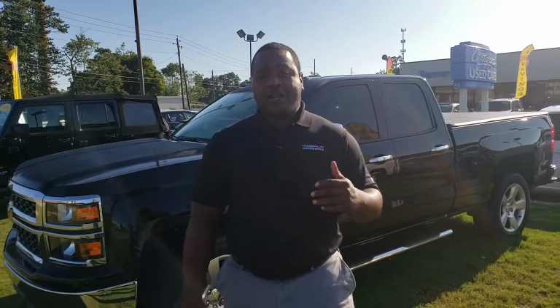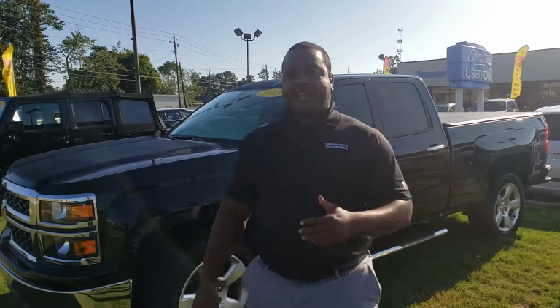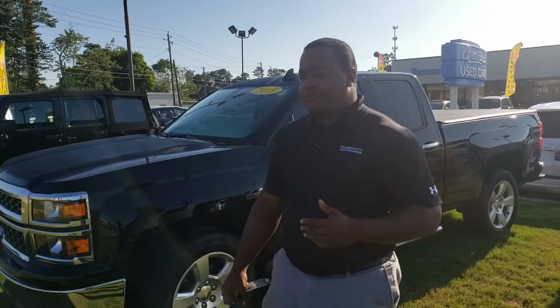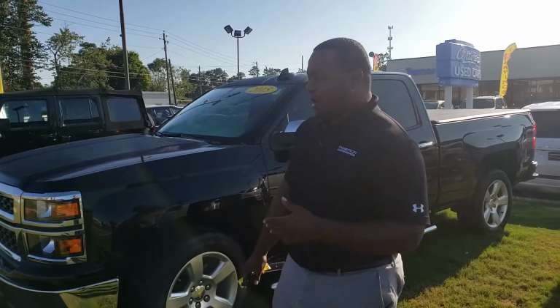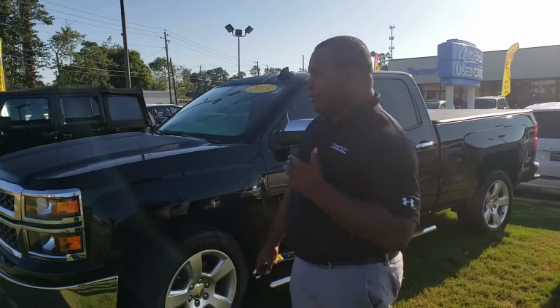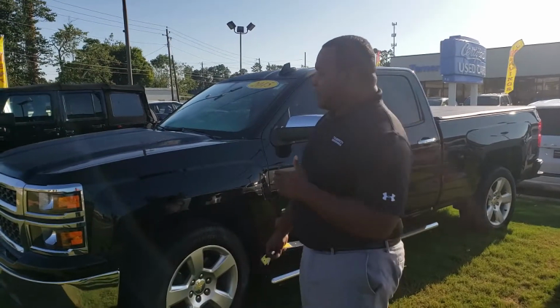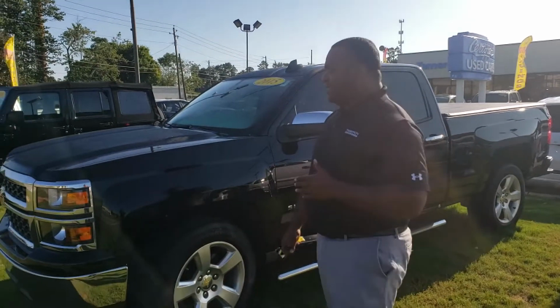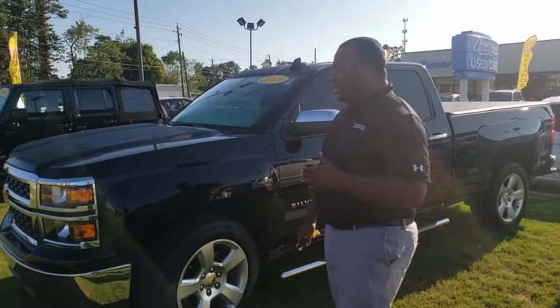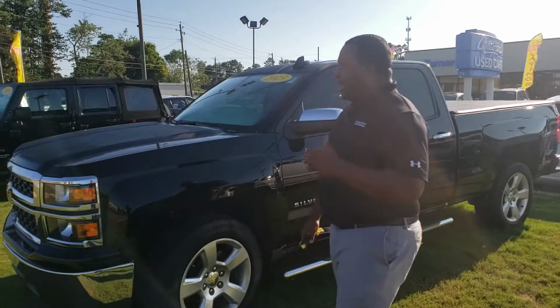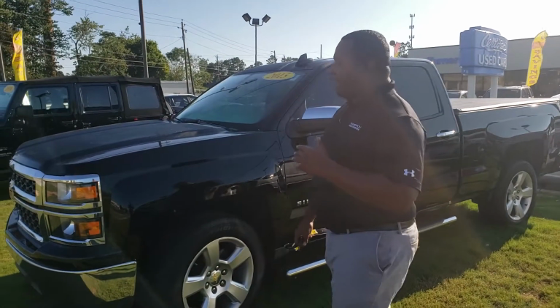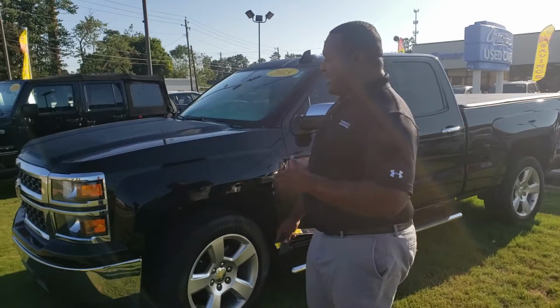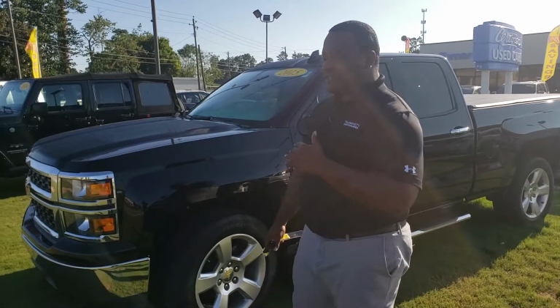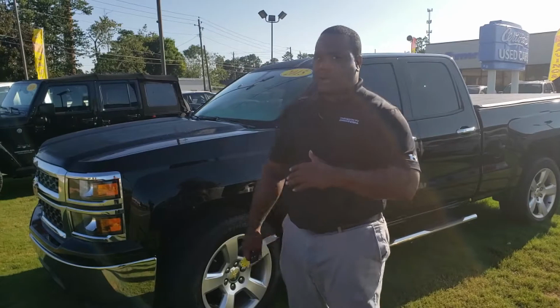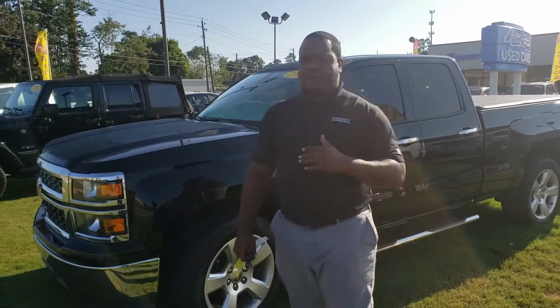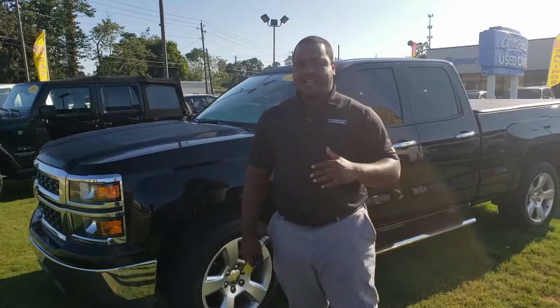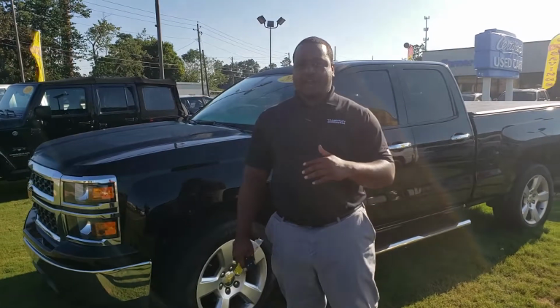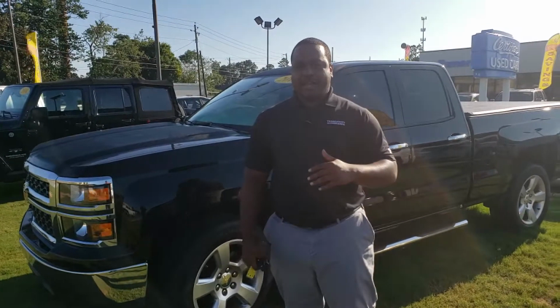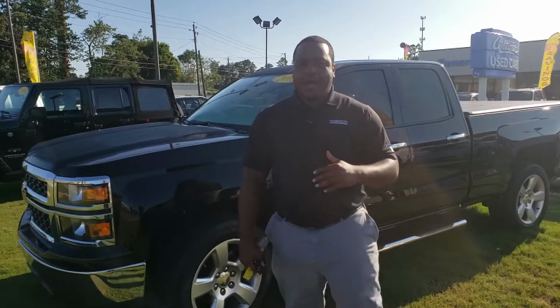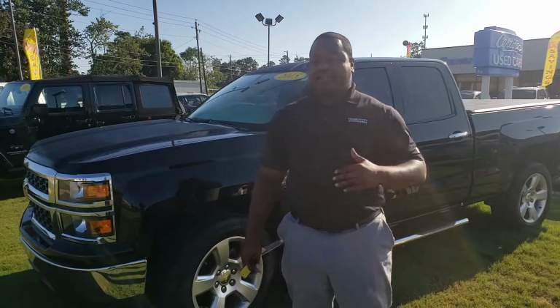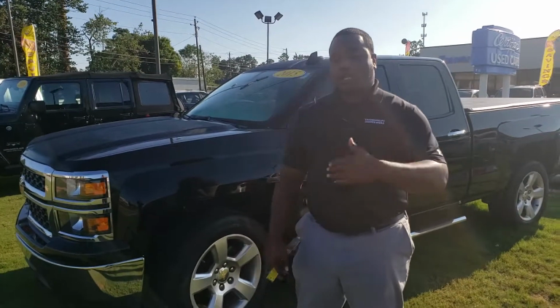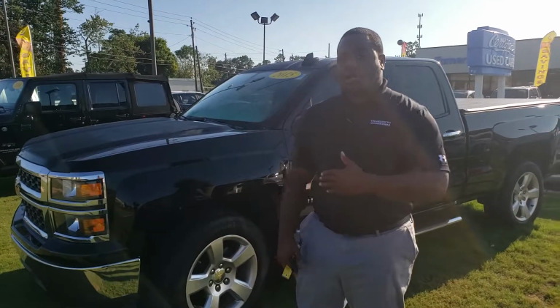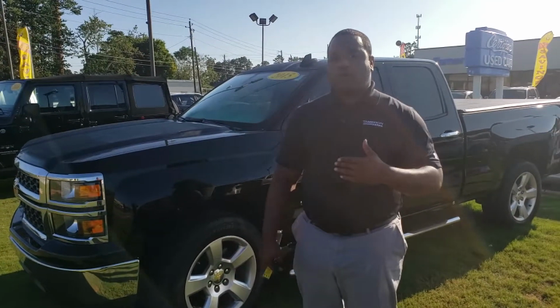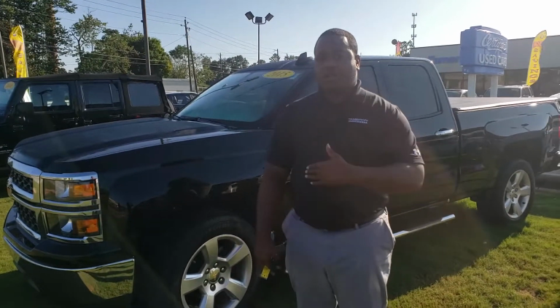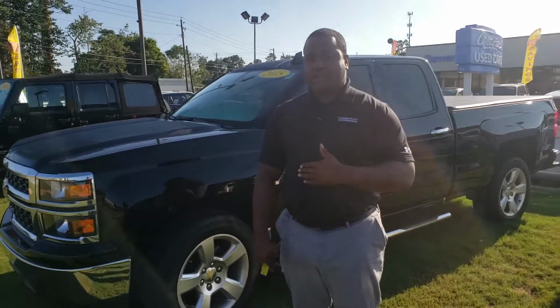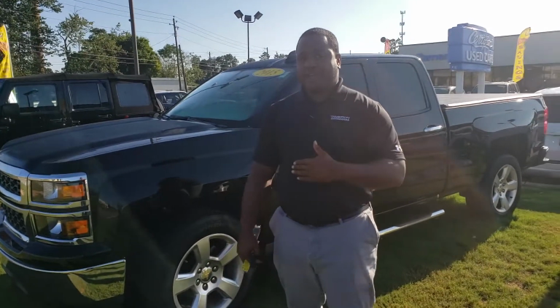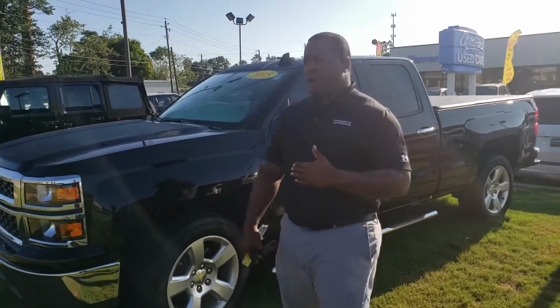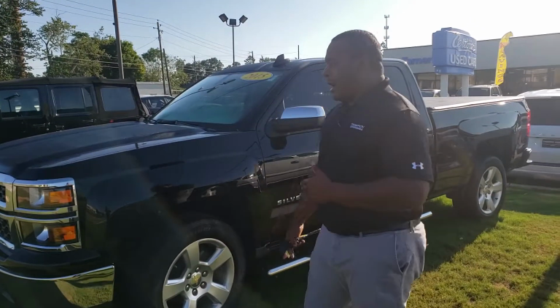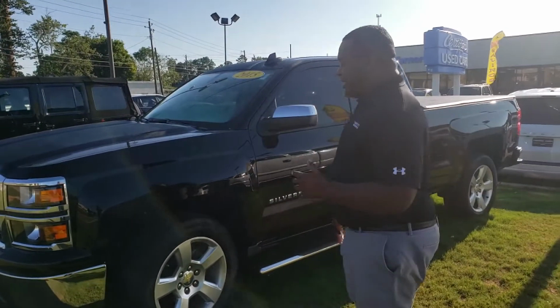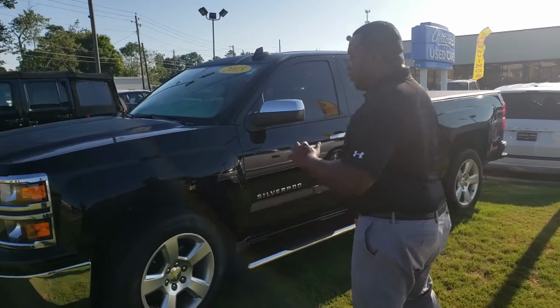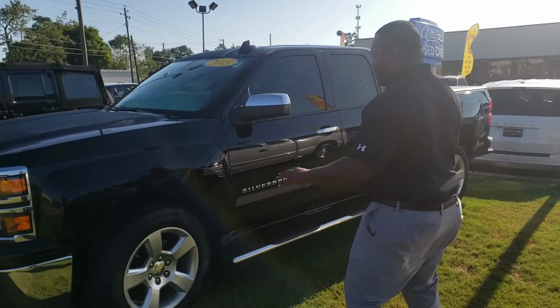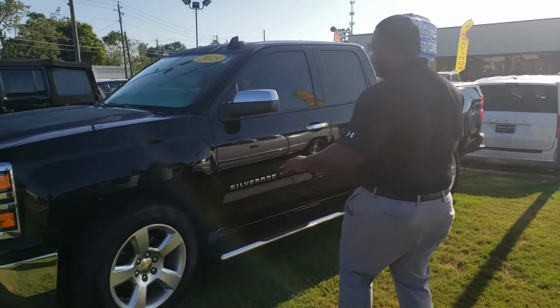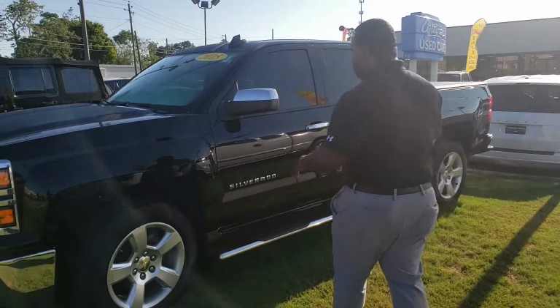I wanted to thank you for inquiring on this 2015 Chevy Silverado 1500. This is a locally owned, locally traded vehicle. It's in great condition, as you can see.